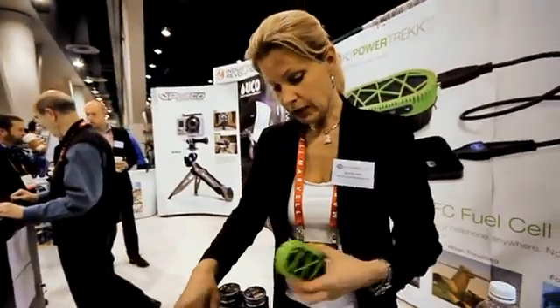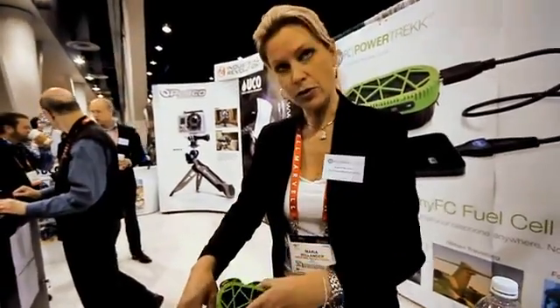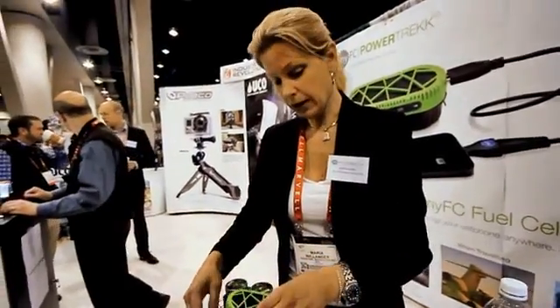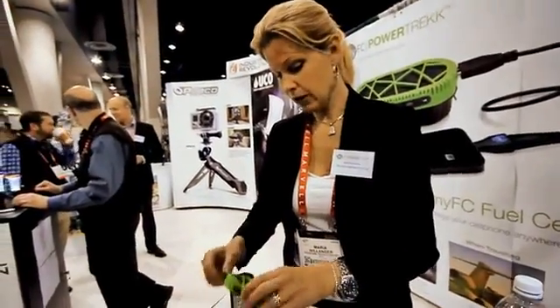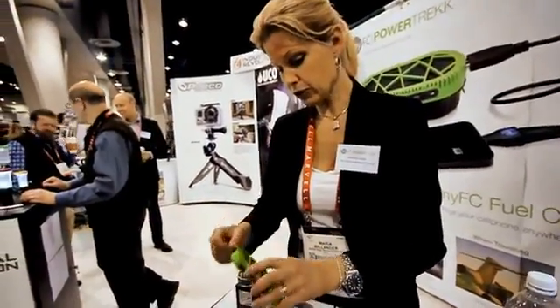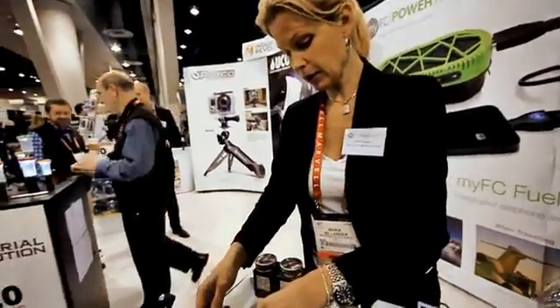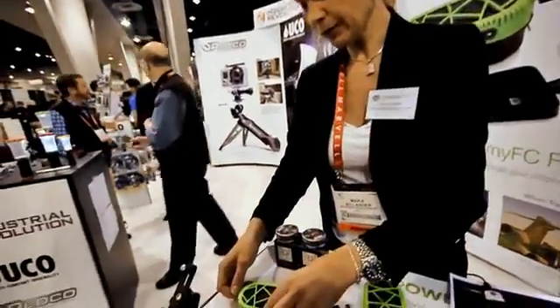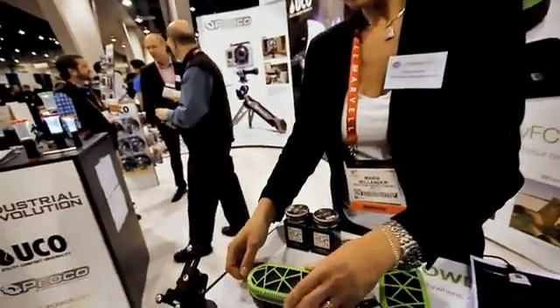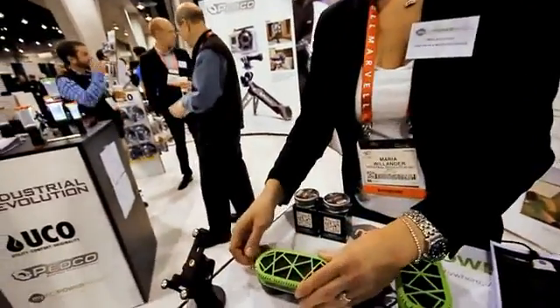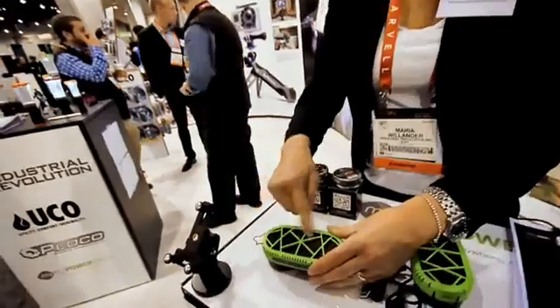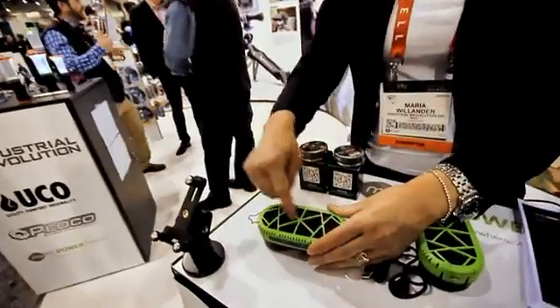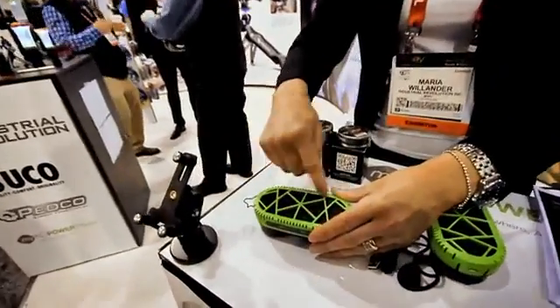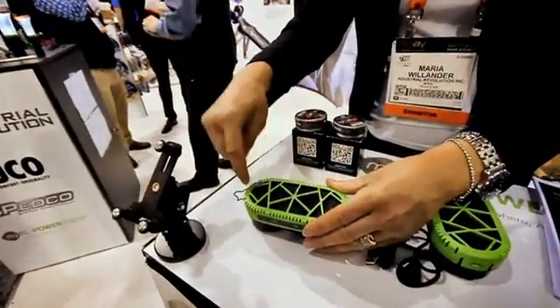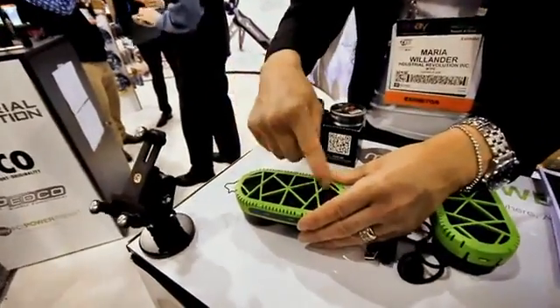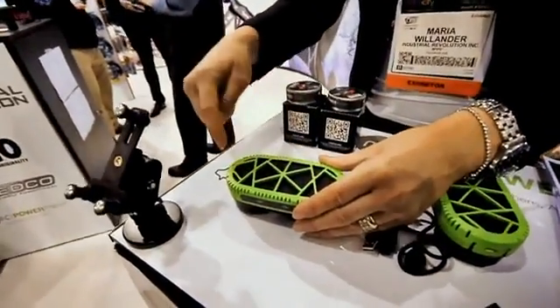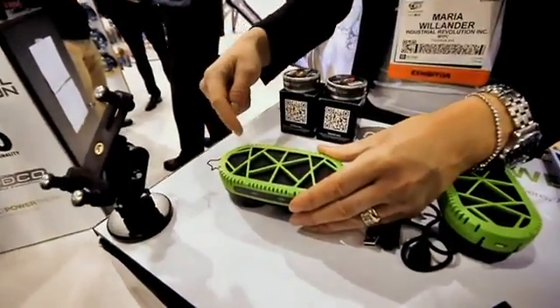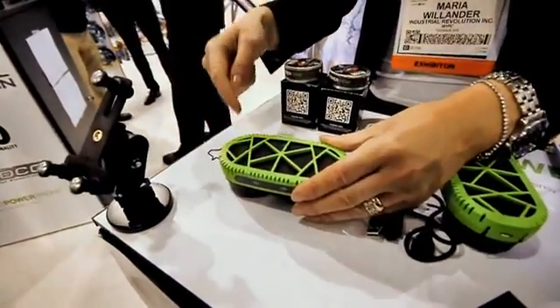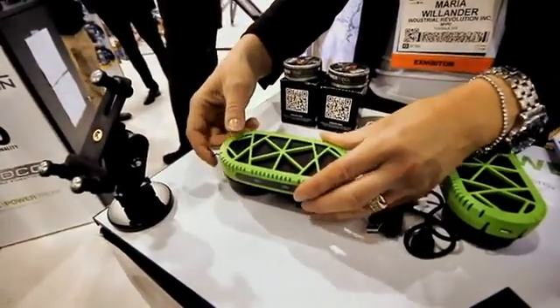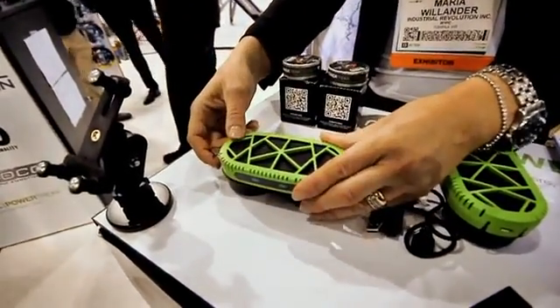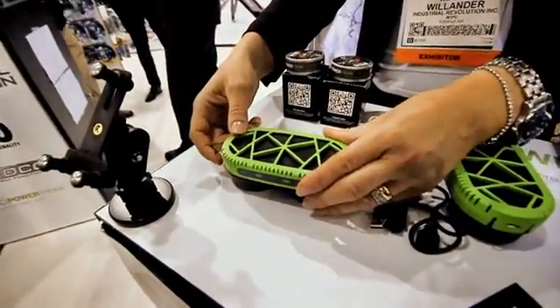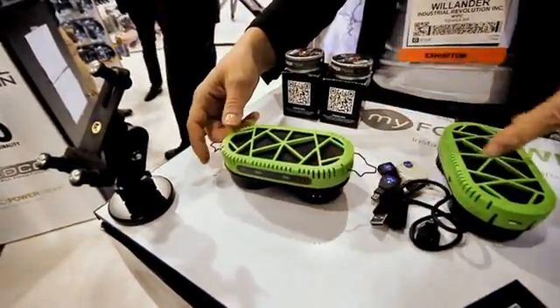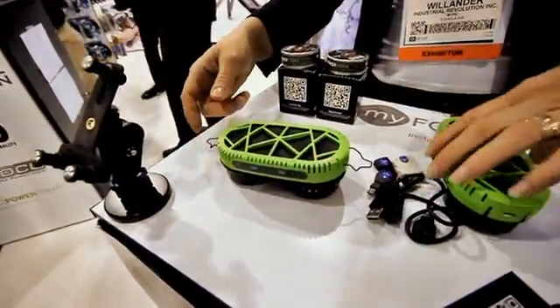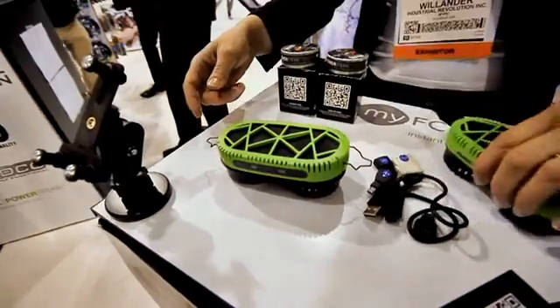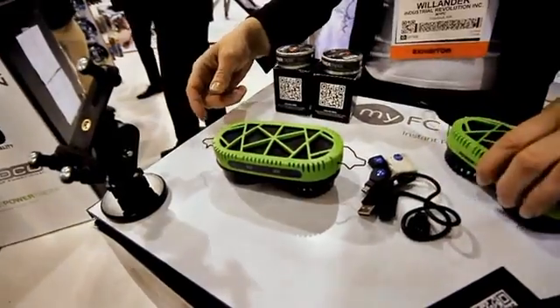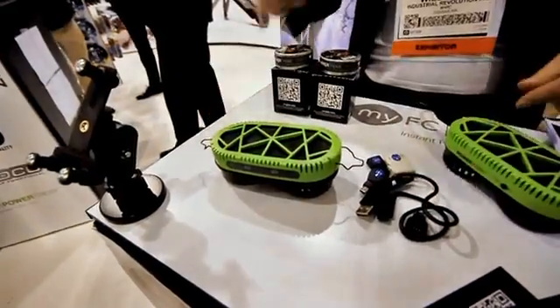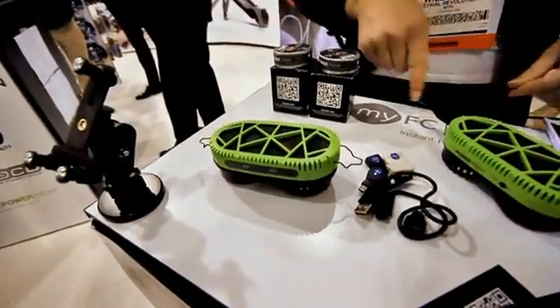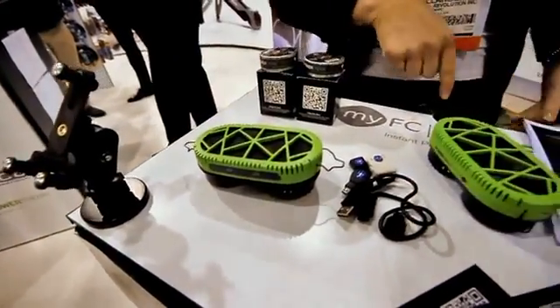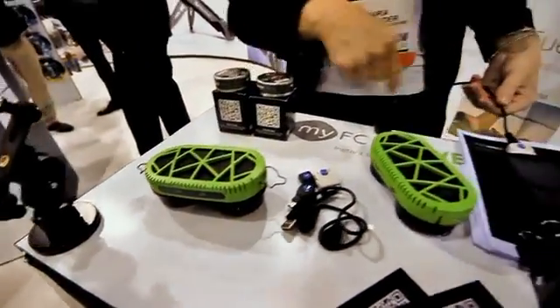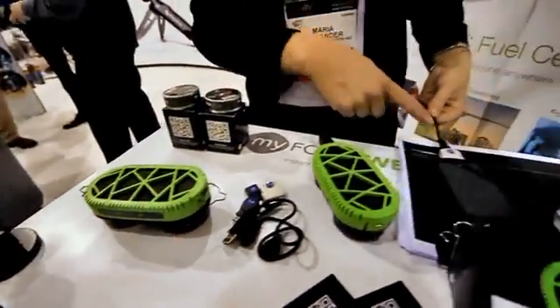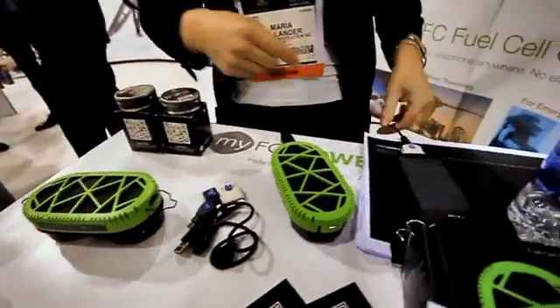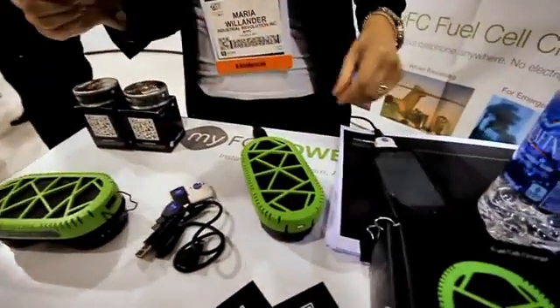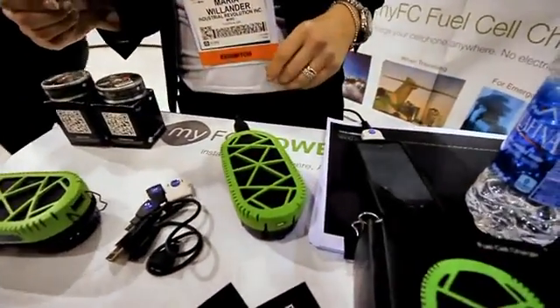When these two are combined, you have the oxygen coming out here, and here you have the fuel cell into this engine. Which means that as soon as you put this down and it latches — like this one is actually charging now — and you attach your phone, it starts charging immediately.